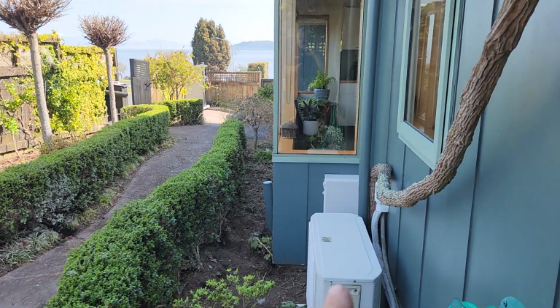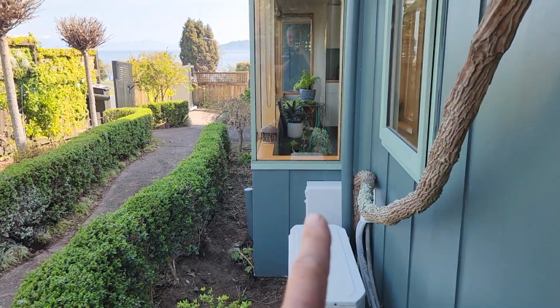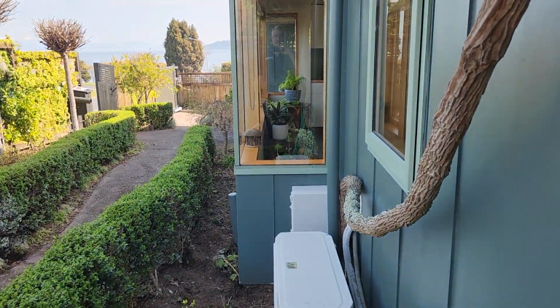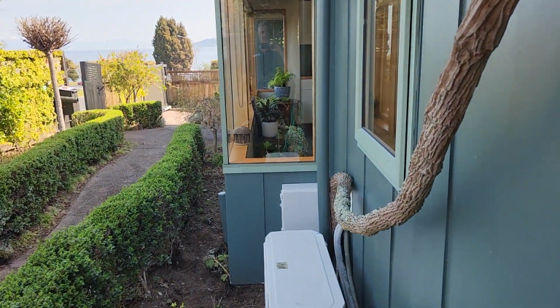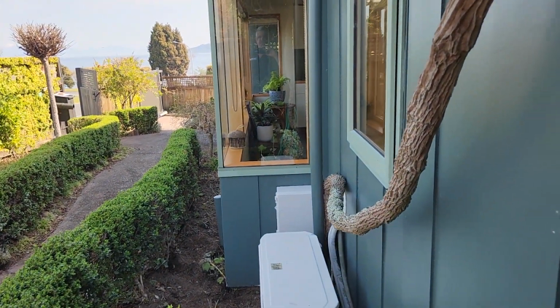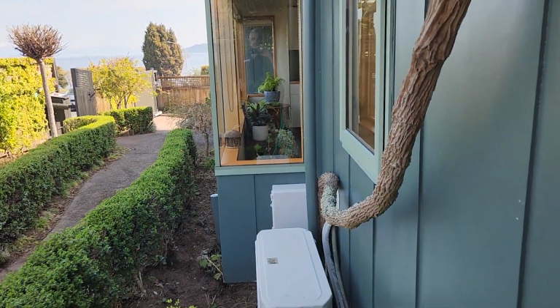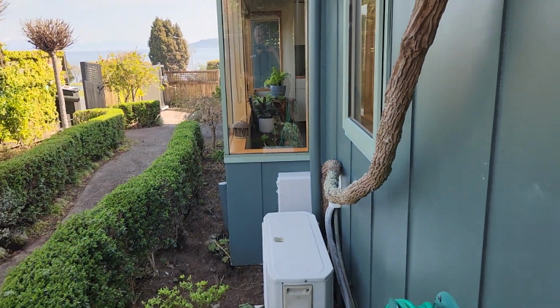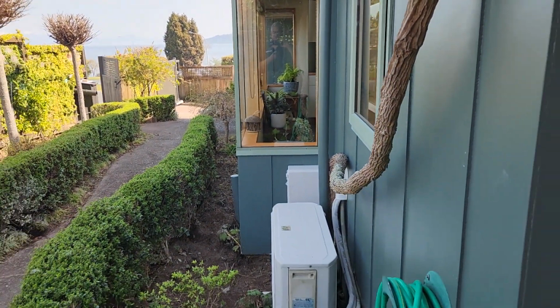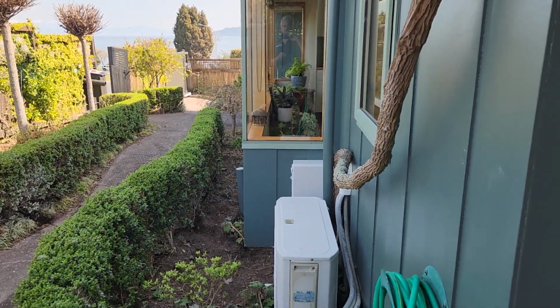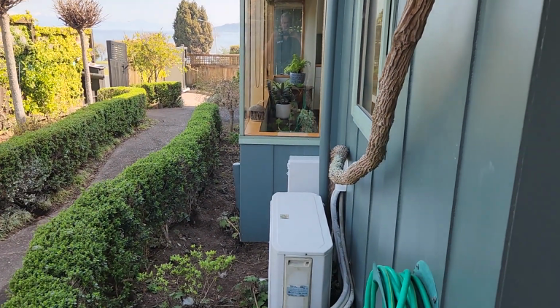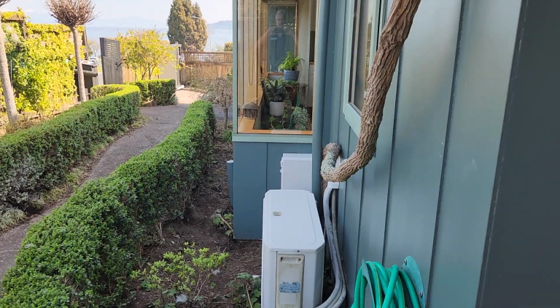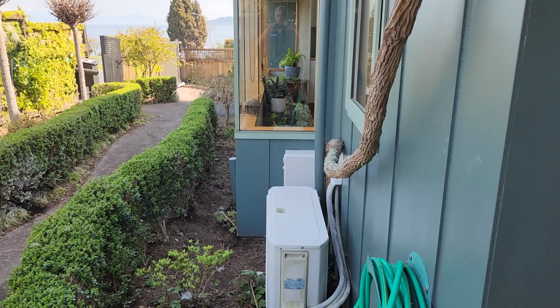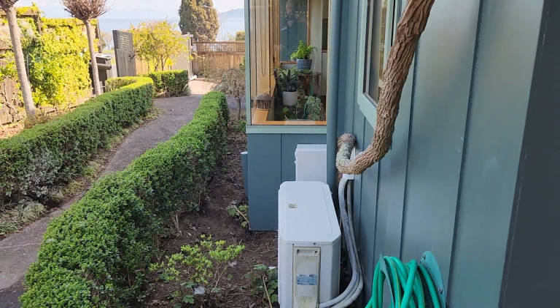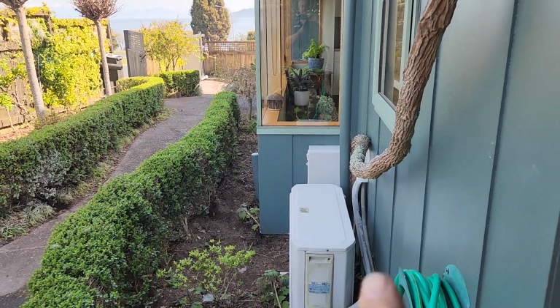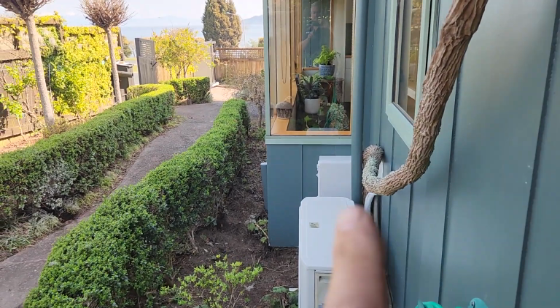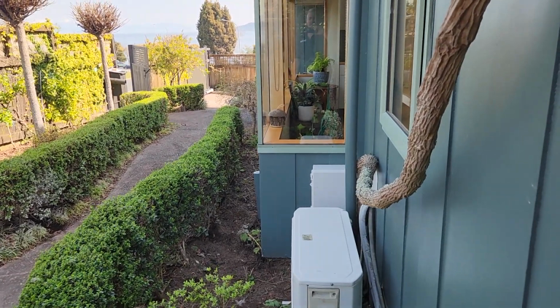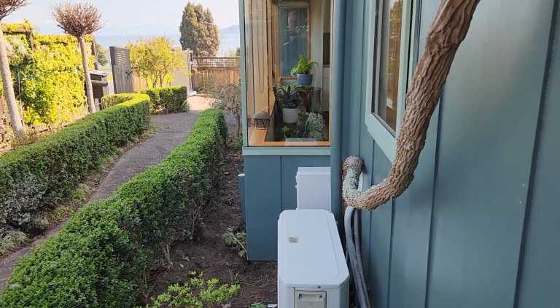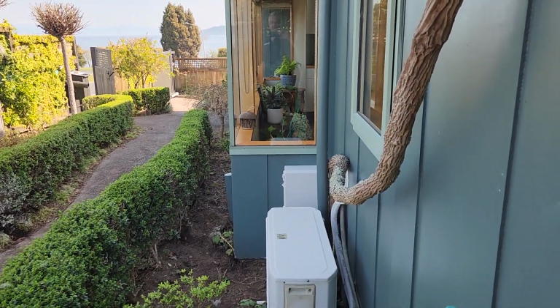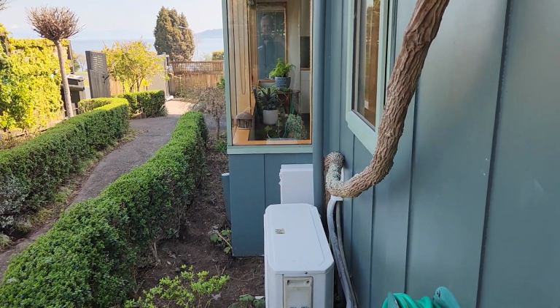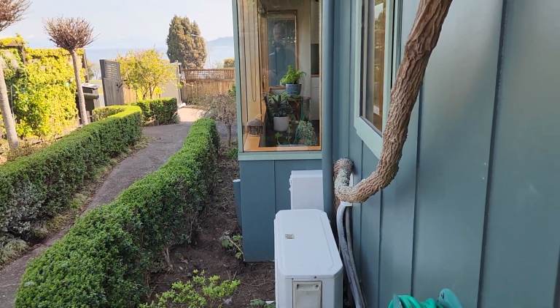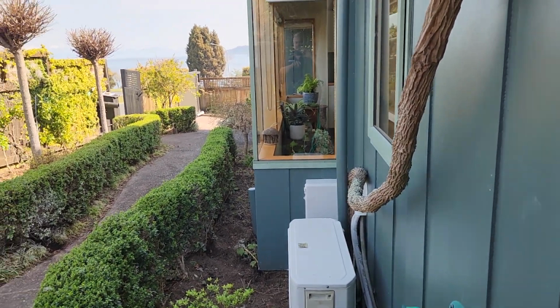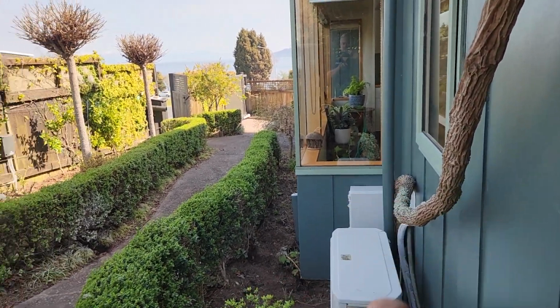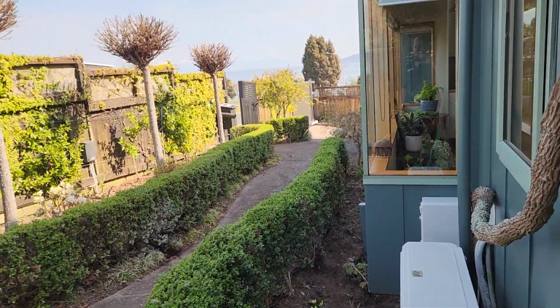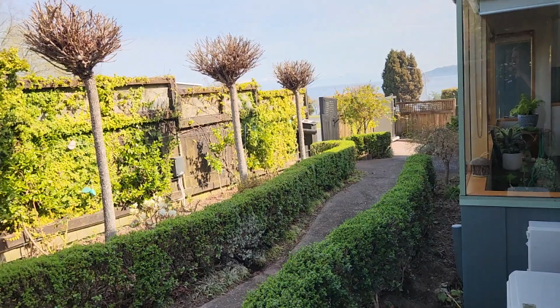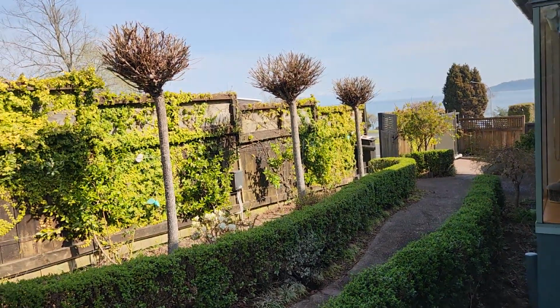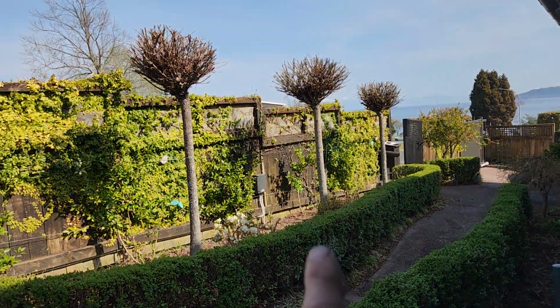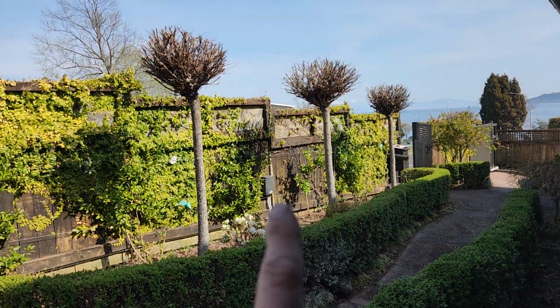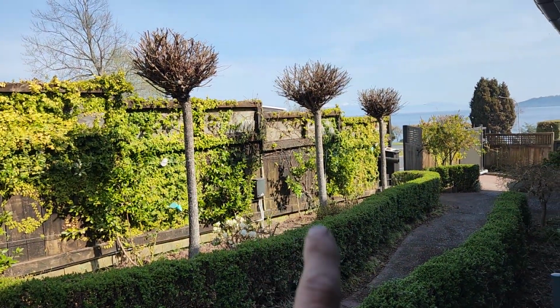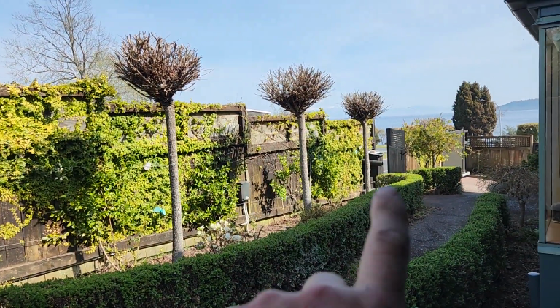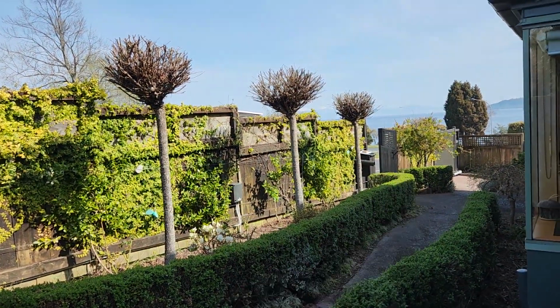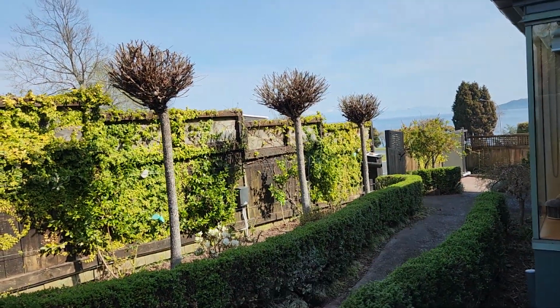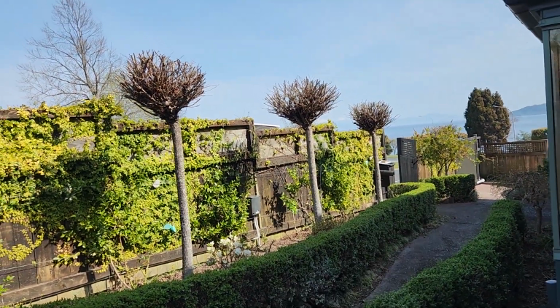The power comes out of that box there. The electrician wires the plug back to a power point in the house, and it comes out there. There are two transformers in that box which run out to a control unit there and another control unit down there.